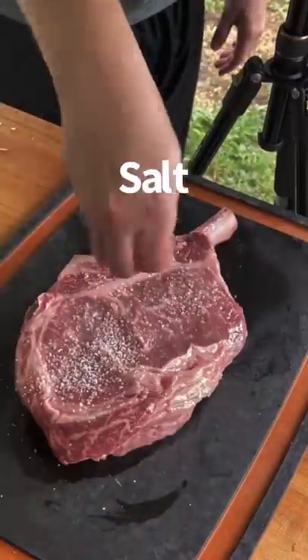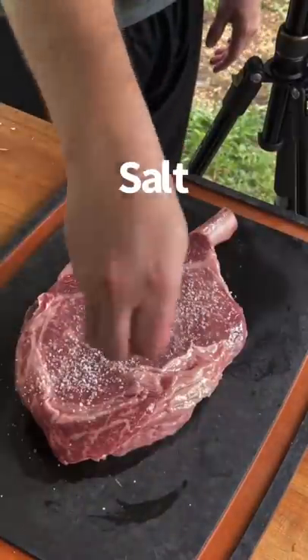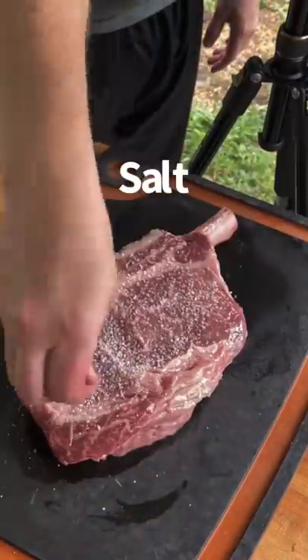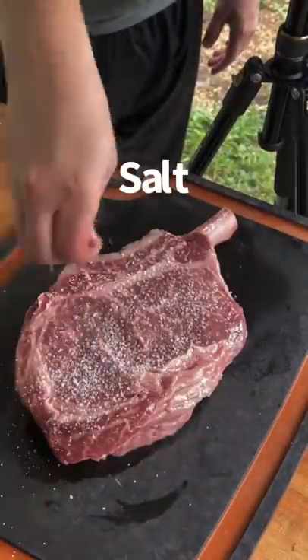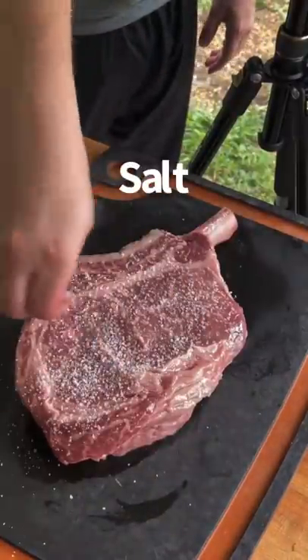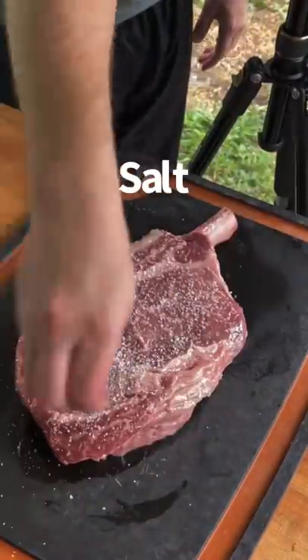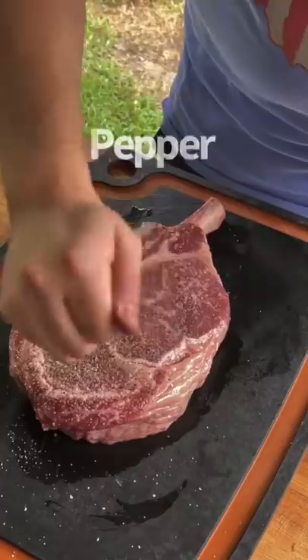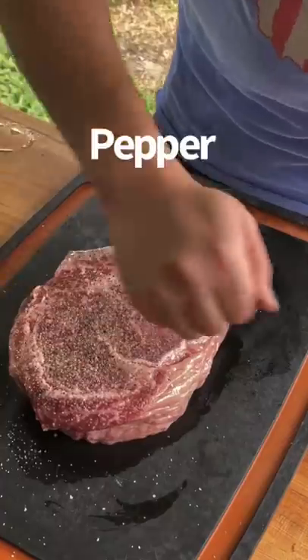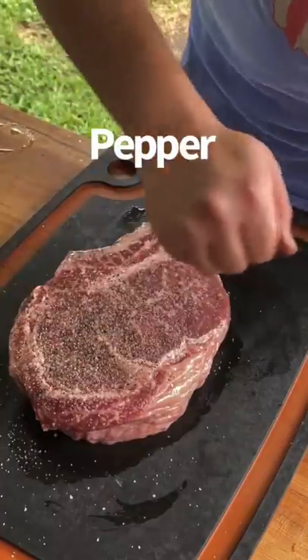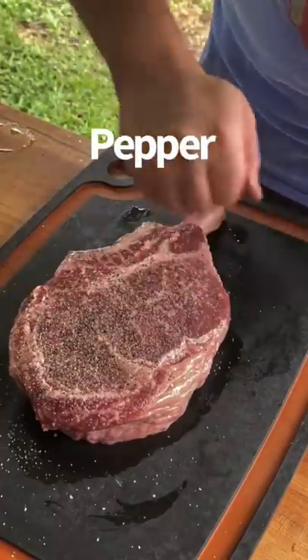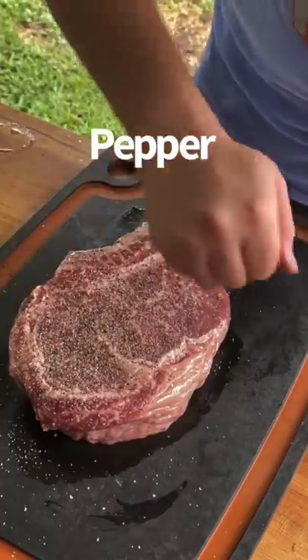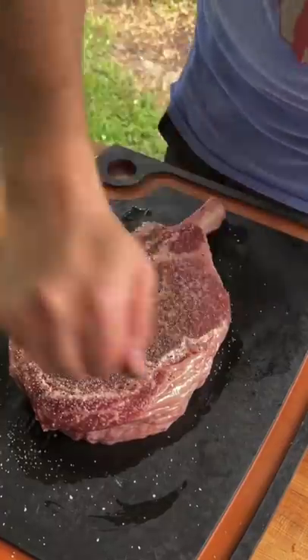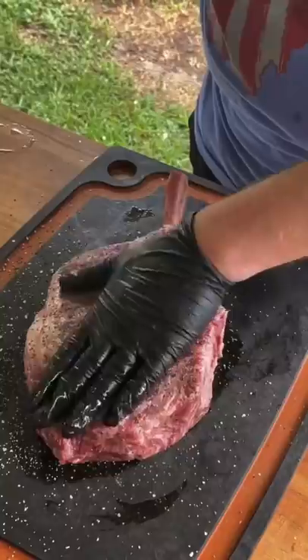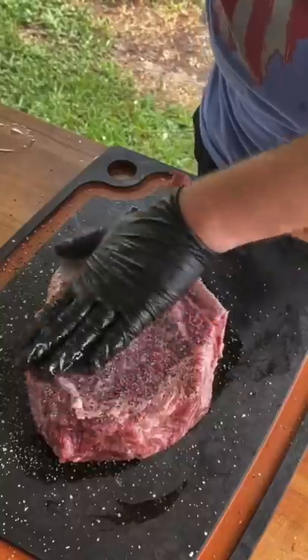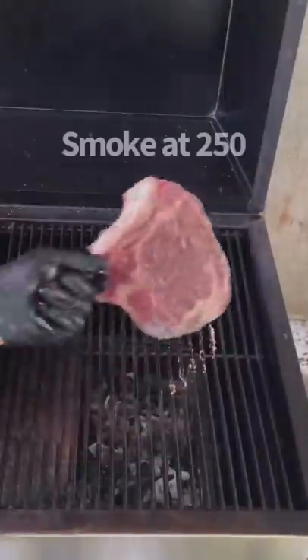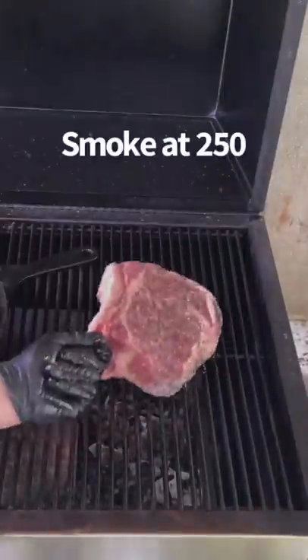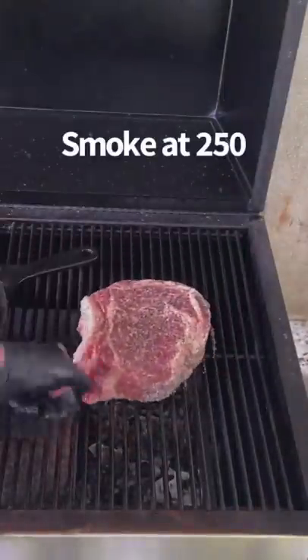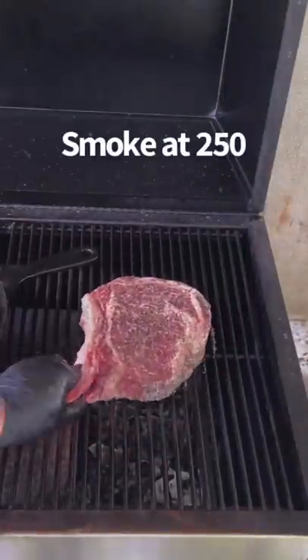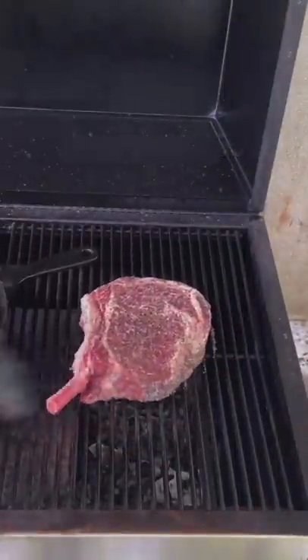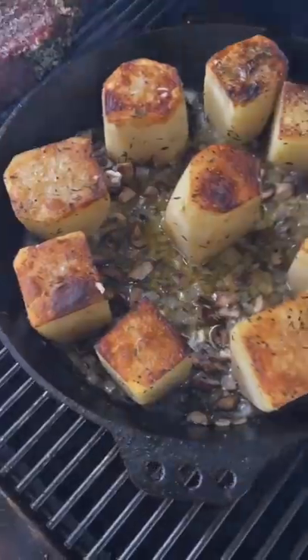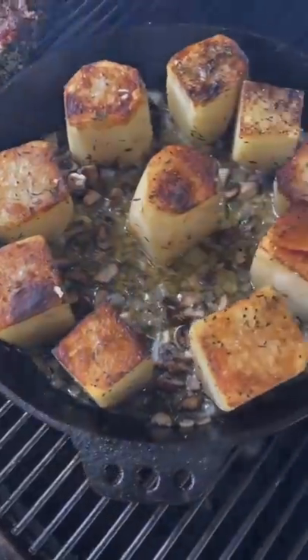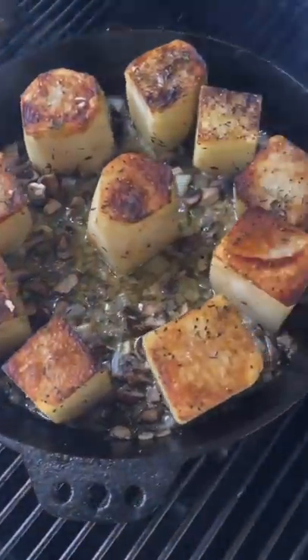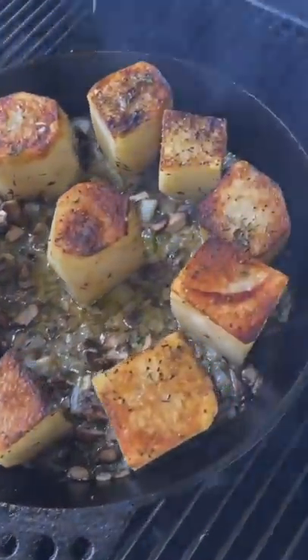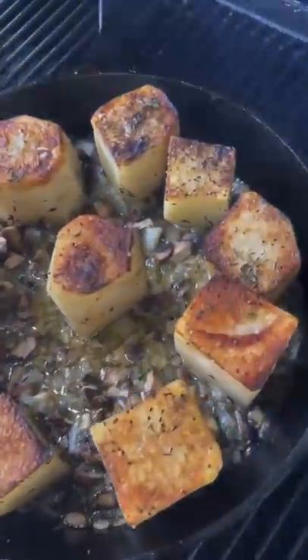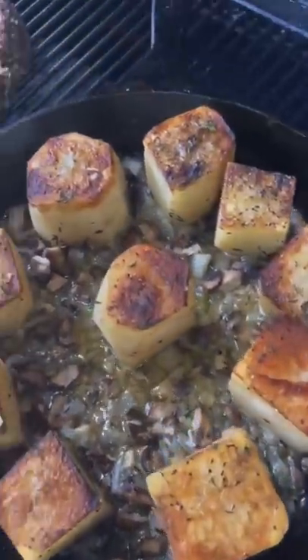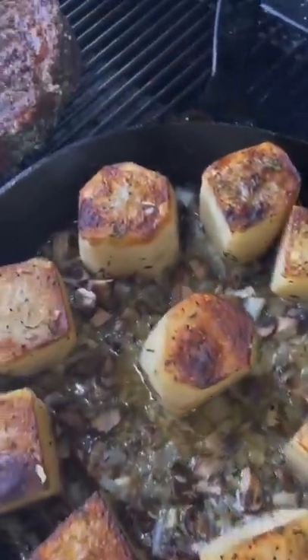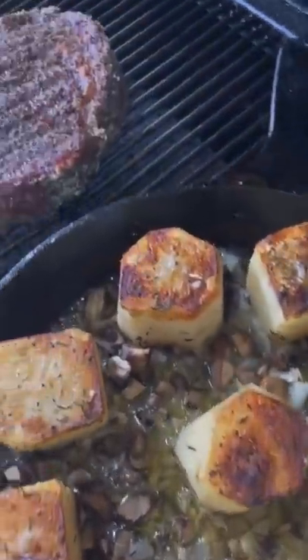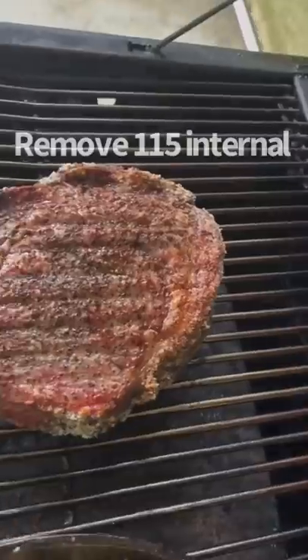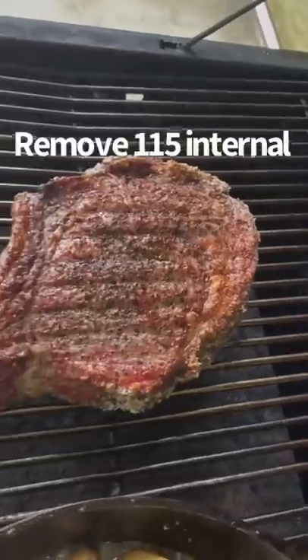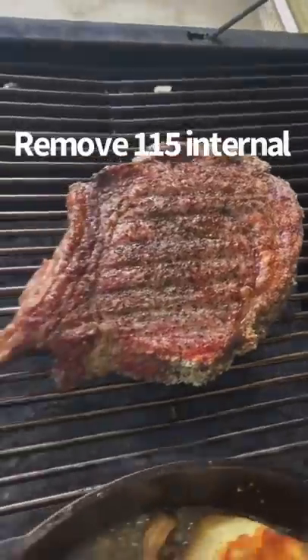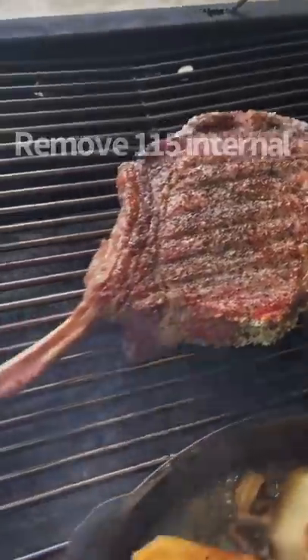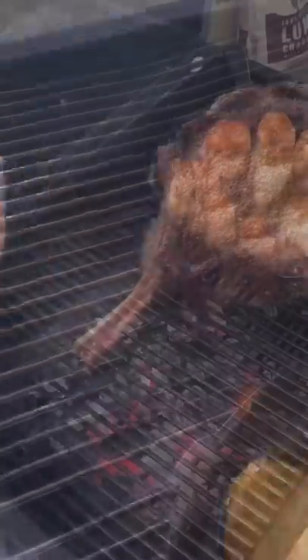Go ahead and hit that with just some salt and pepper, placing it on the smoker at 250 degrees until 115 internal, but we're going to check in on this baby.